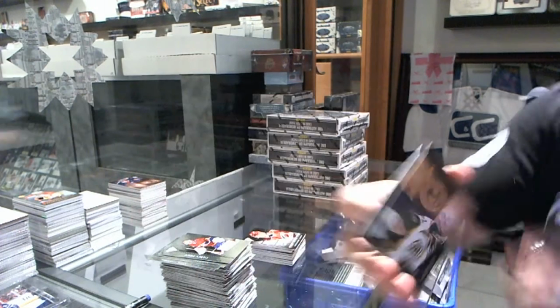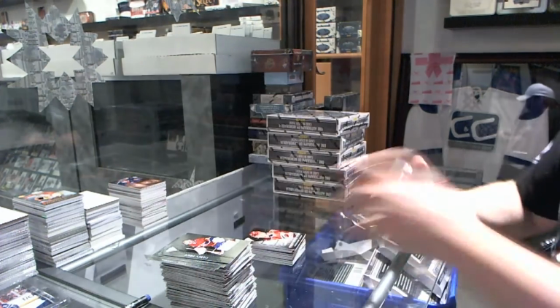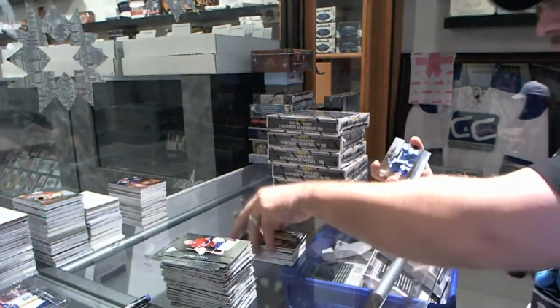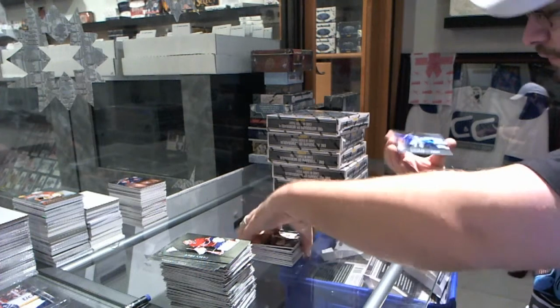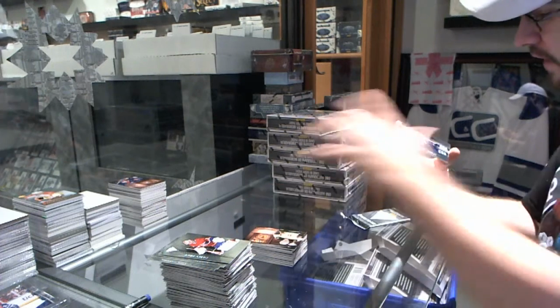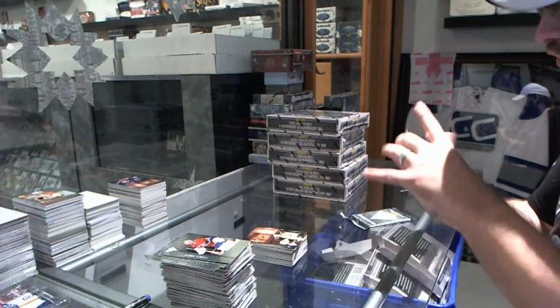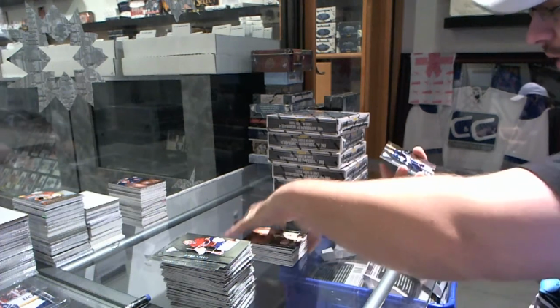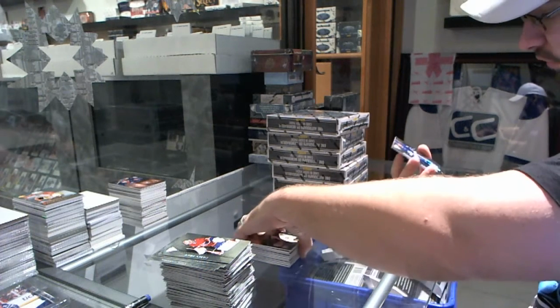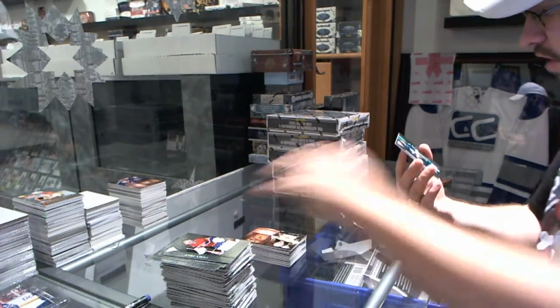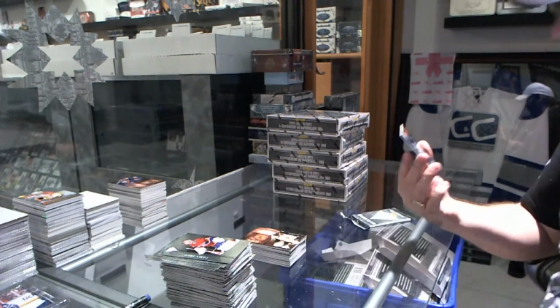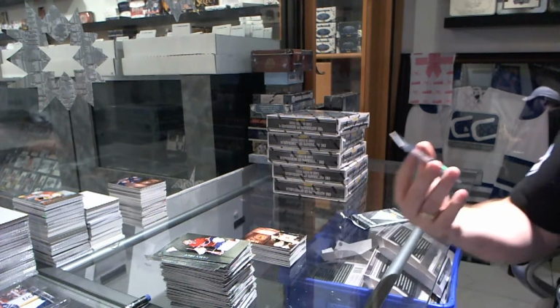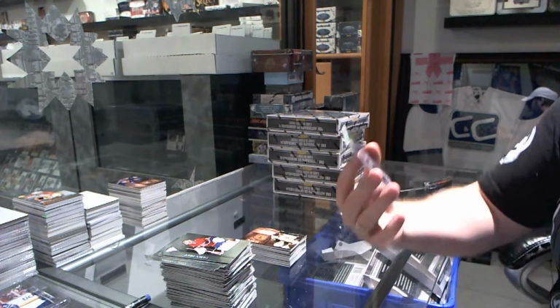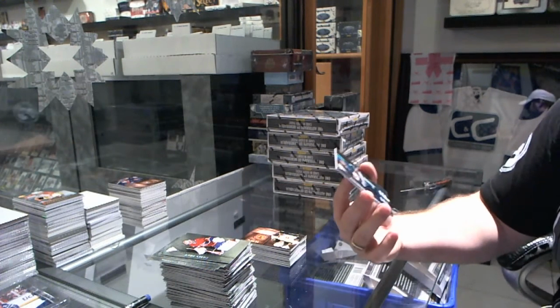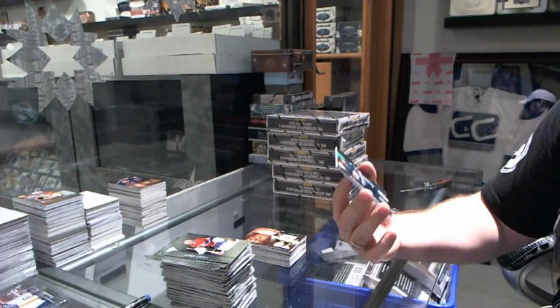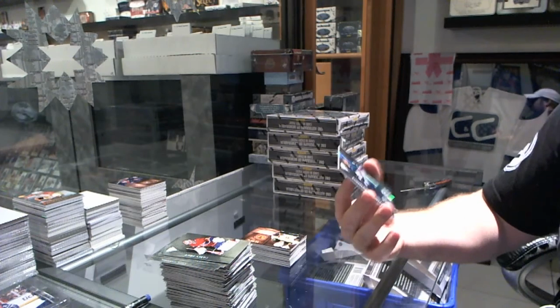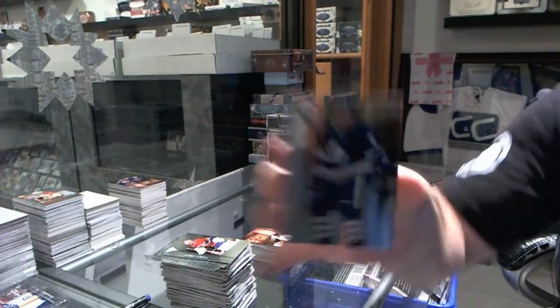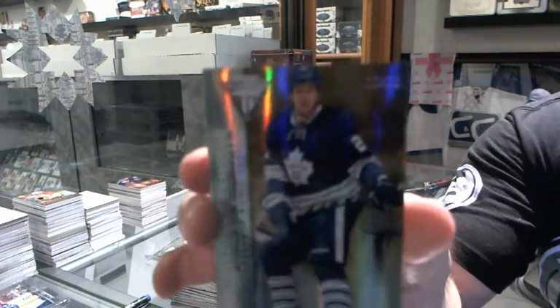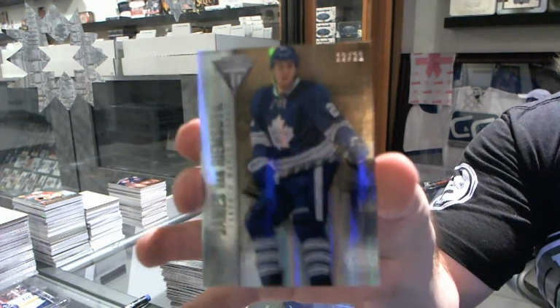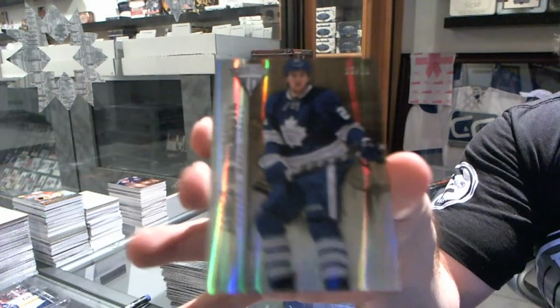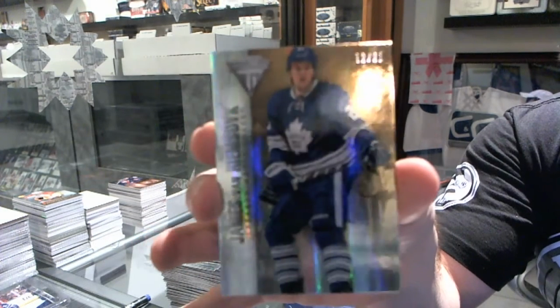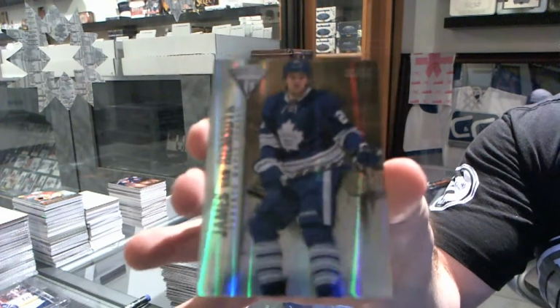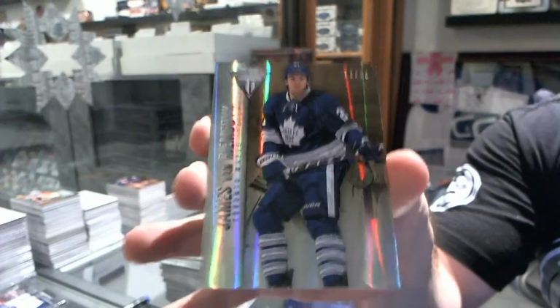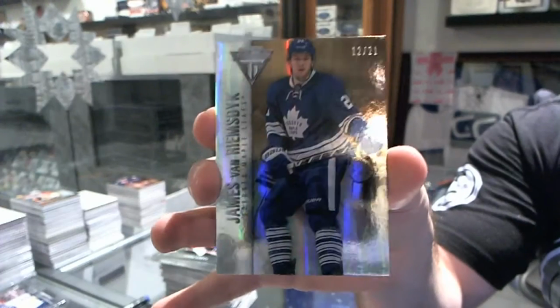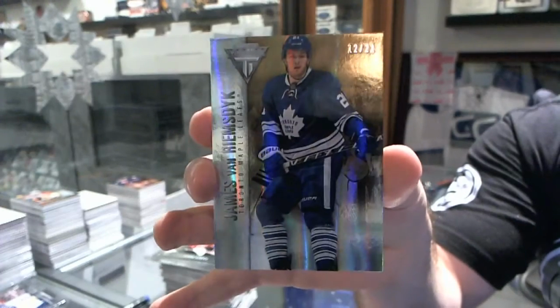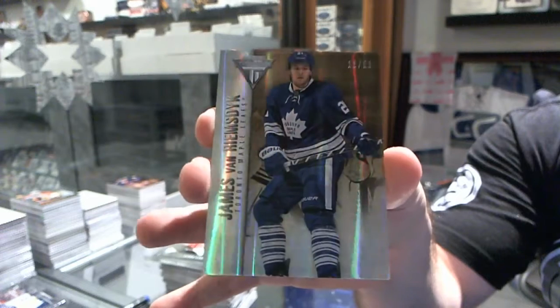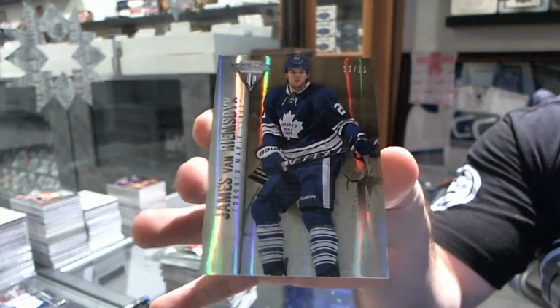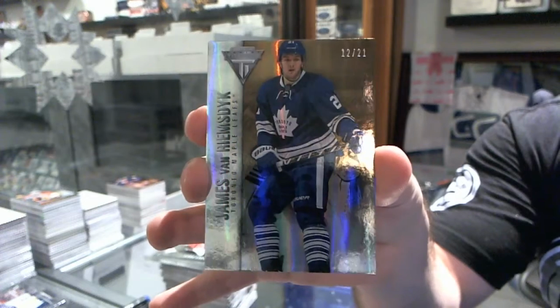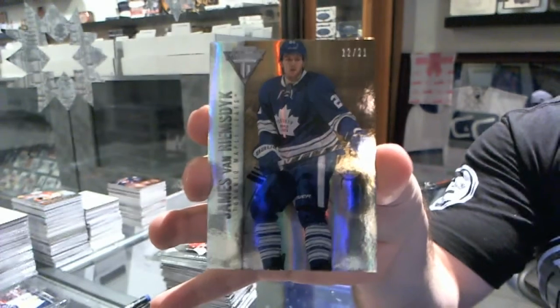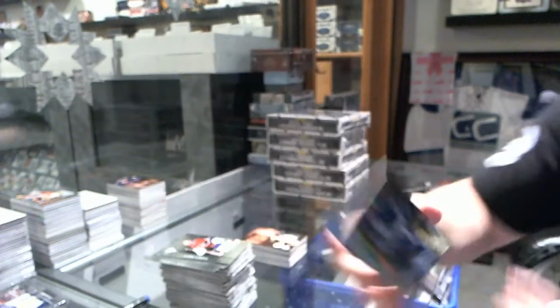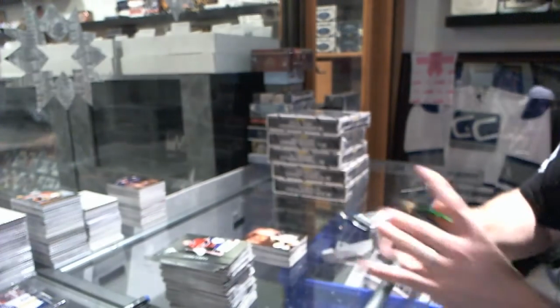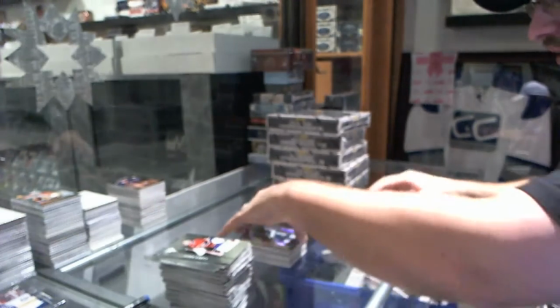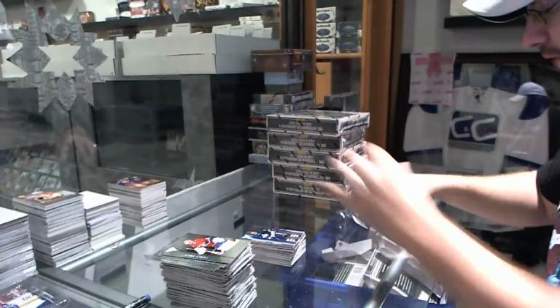And we've got for the Toronto Maple Leafs, number to 21, jersey number parallel of James Van Riemsdyk — JVR.